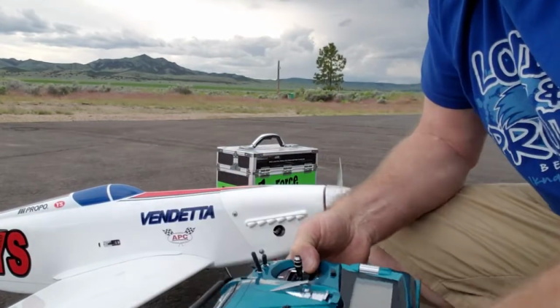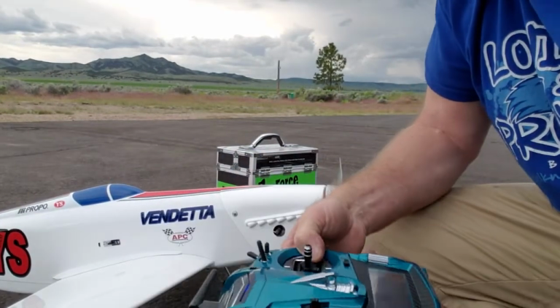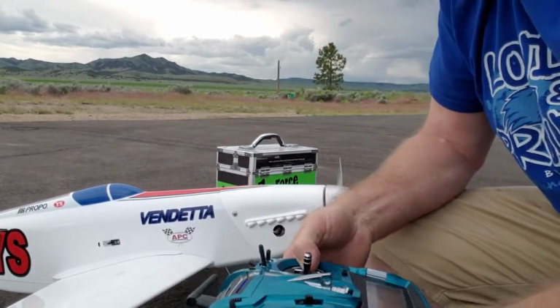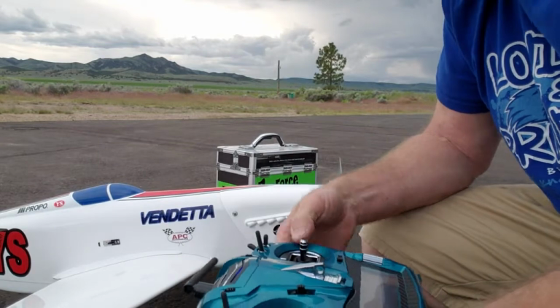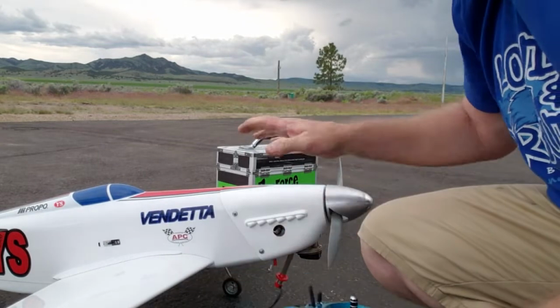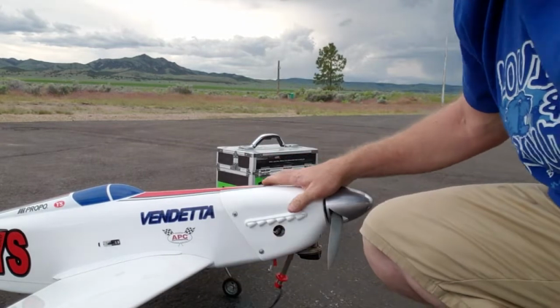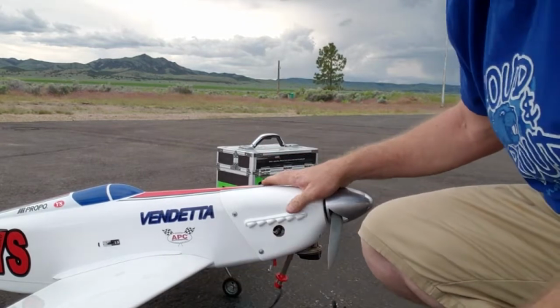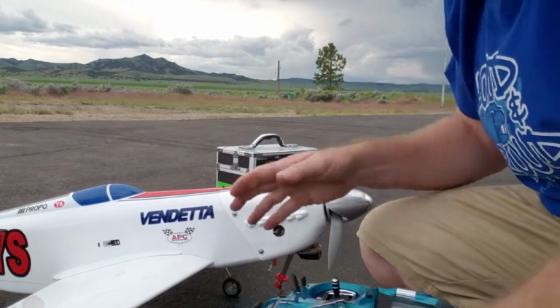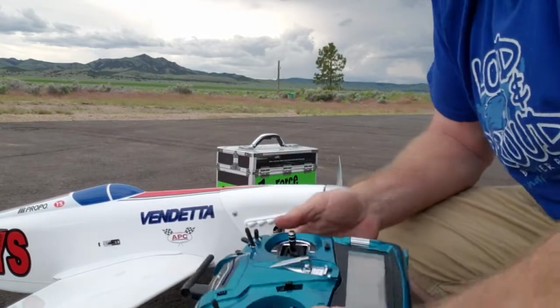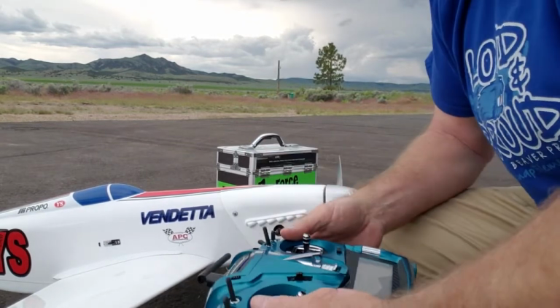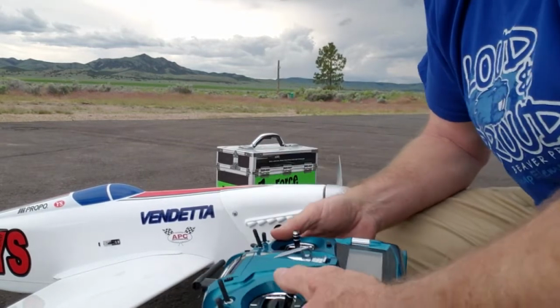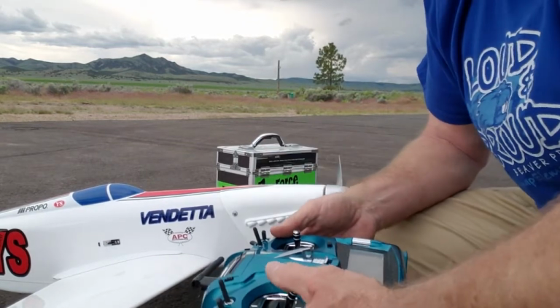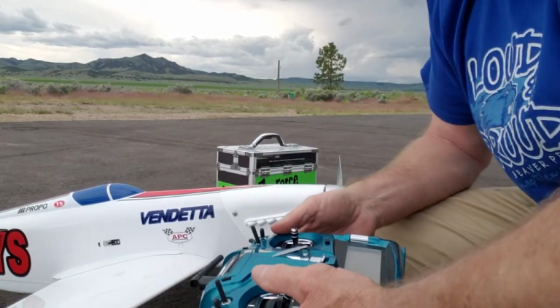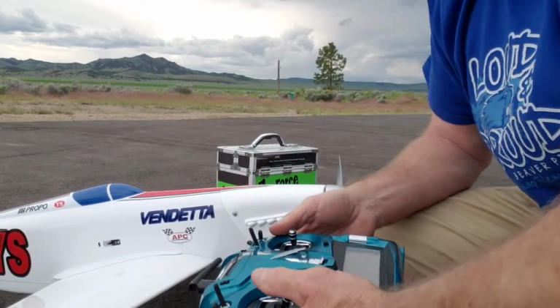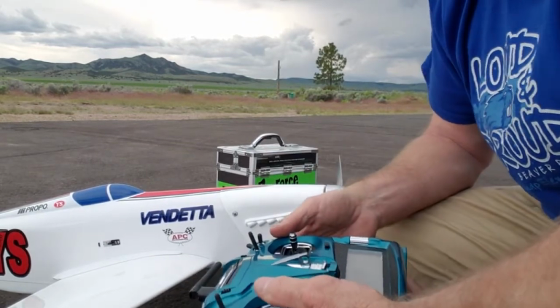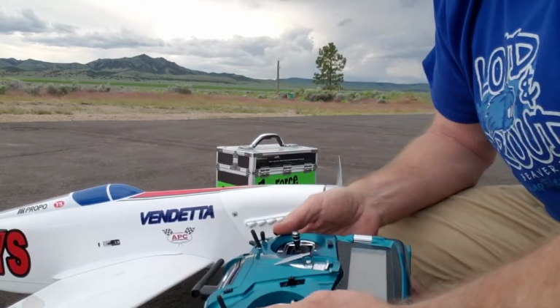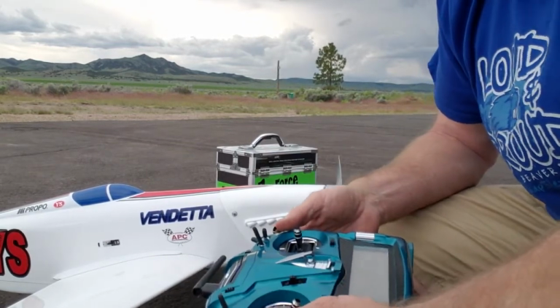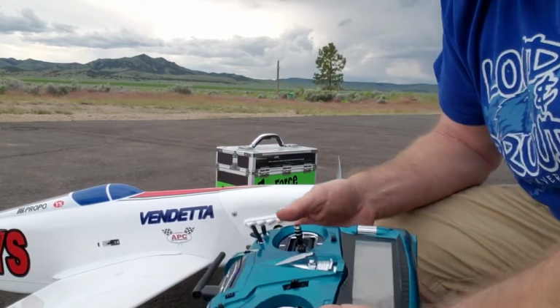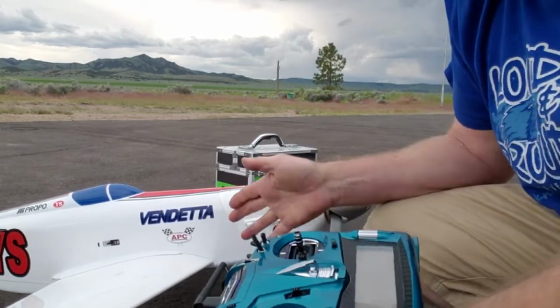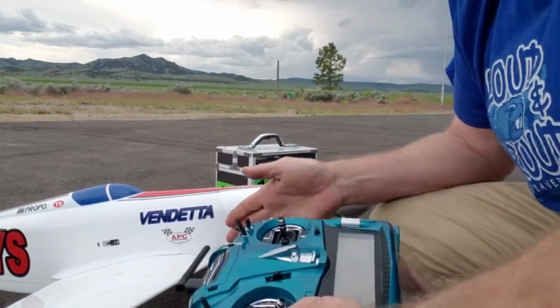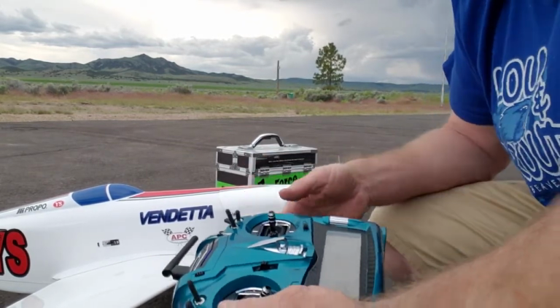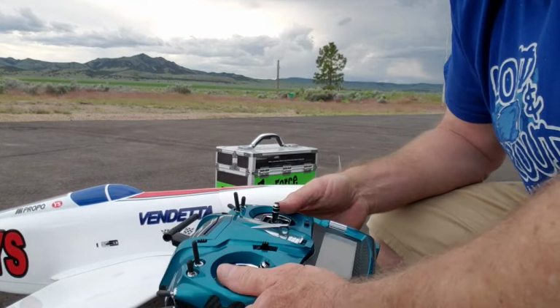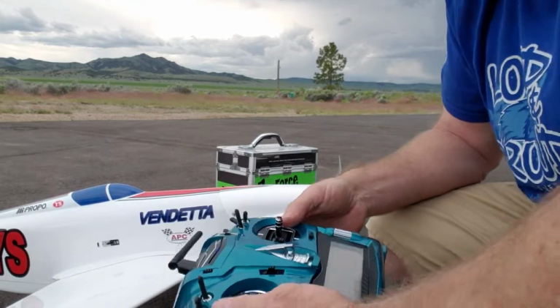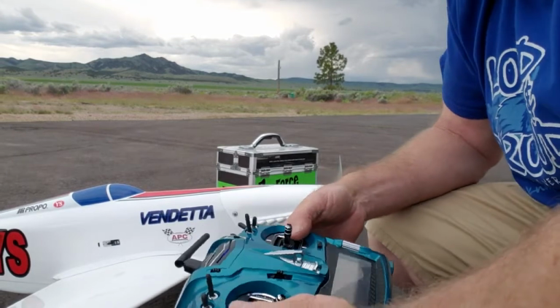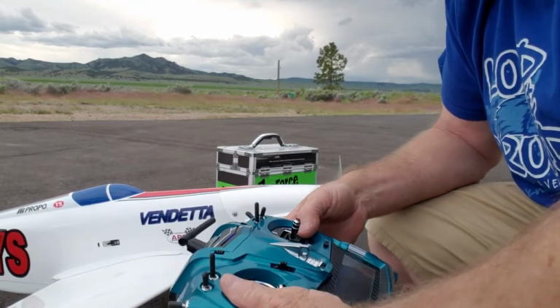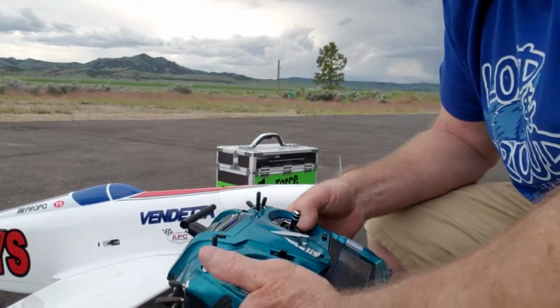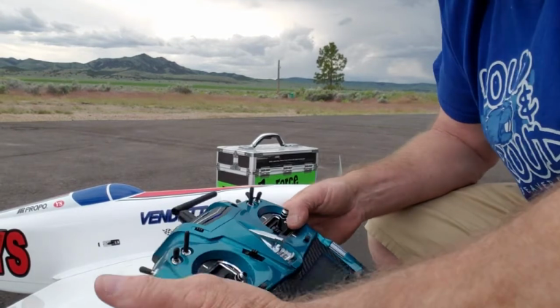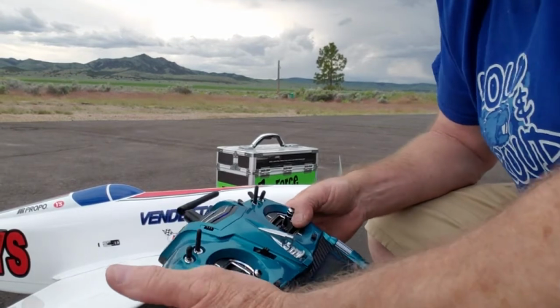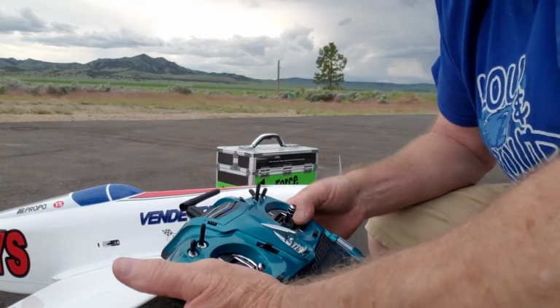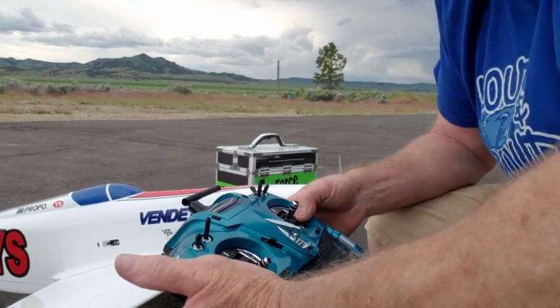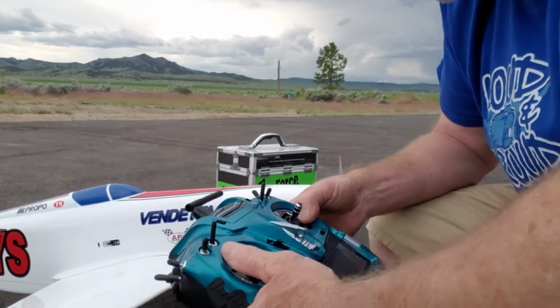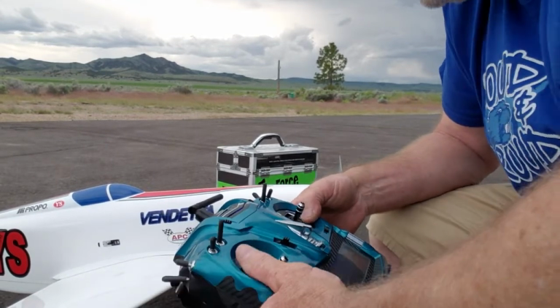They wonder why they have issues with their motors. These are high performance motors. This particular engine is a YS-115 Warbird Special, run on higher nitro. So I'm just going to walk you through the process of what I do.